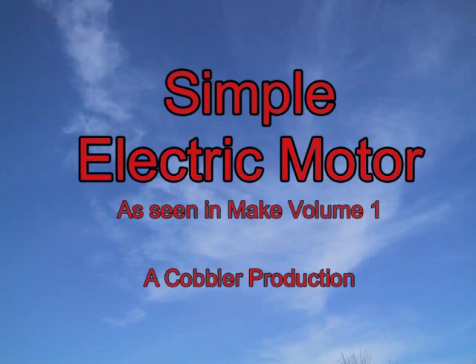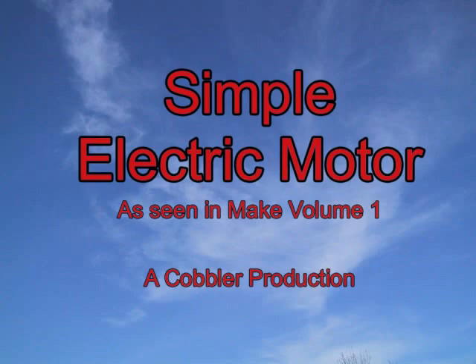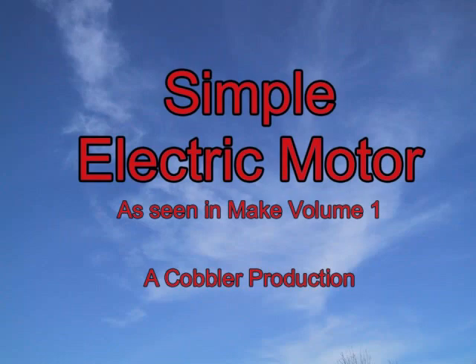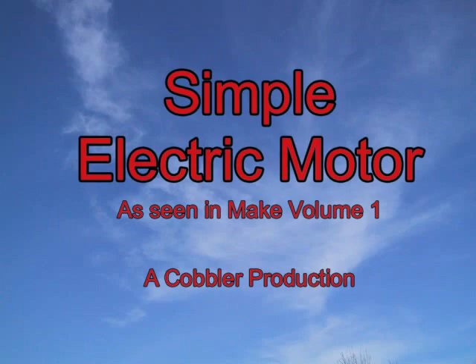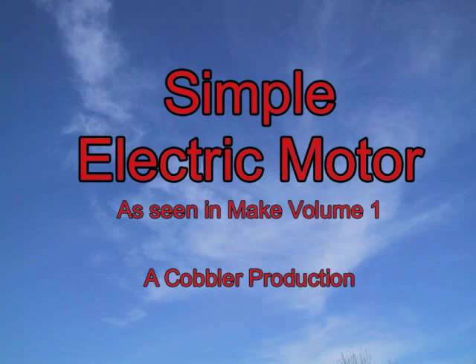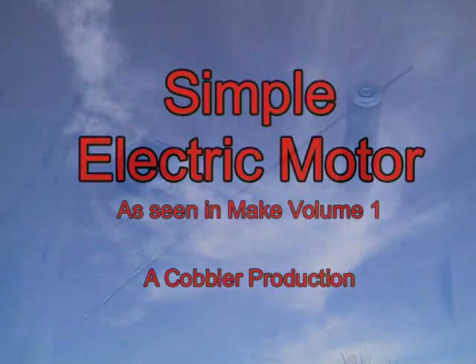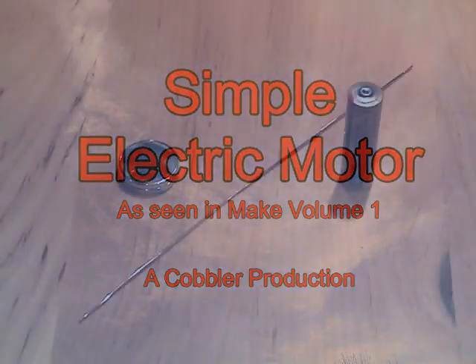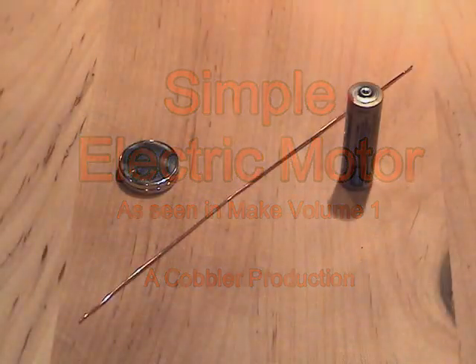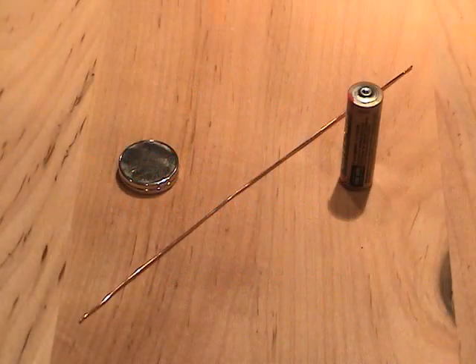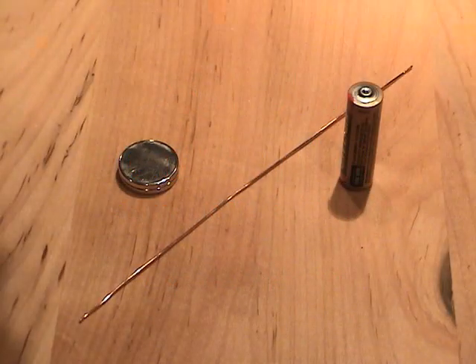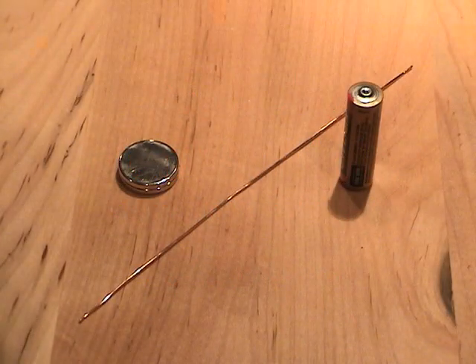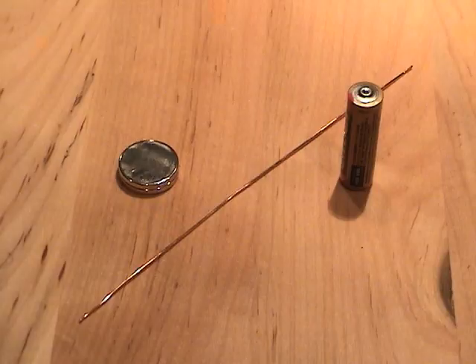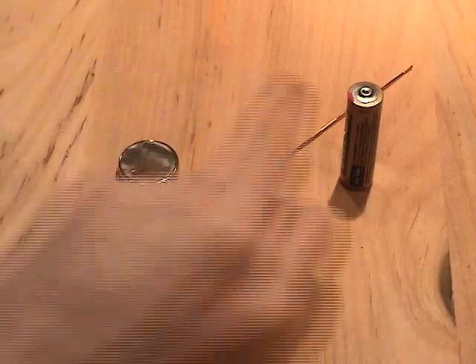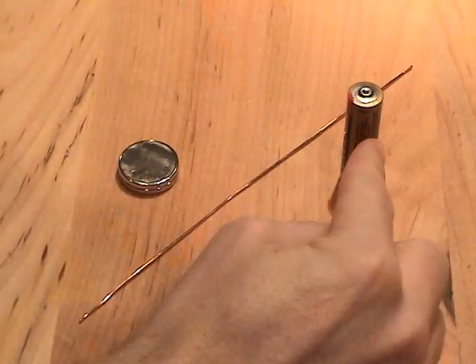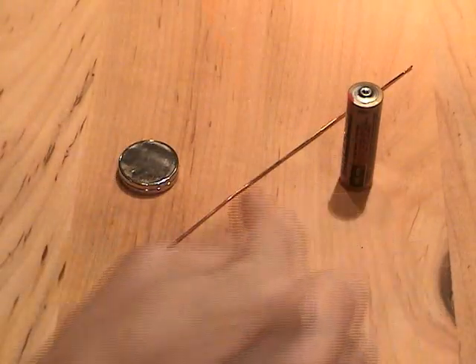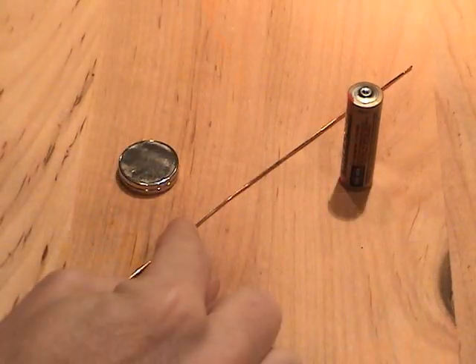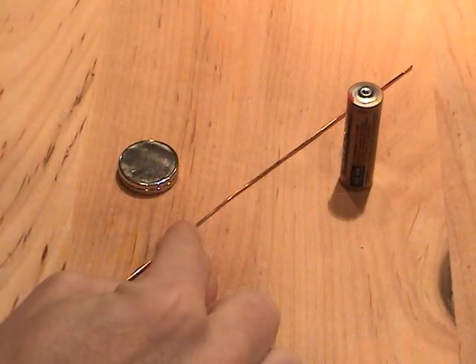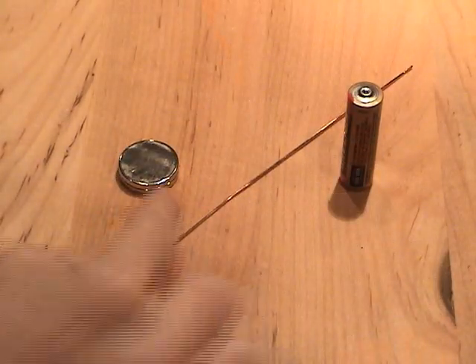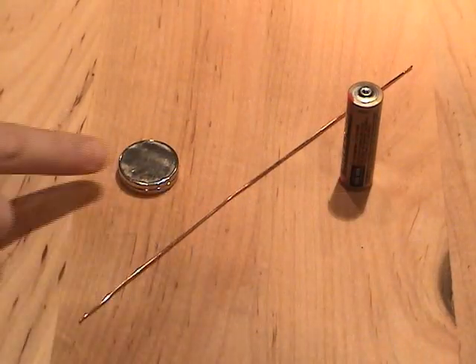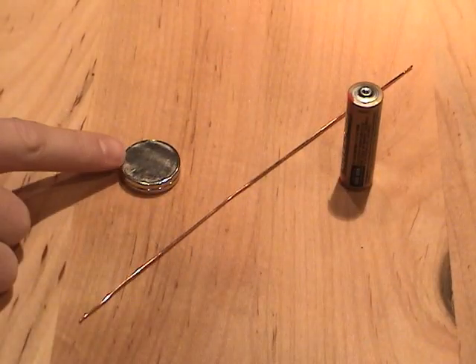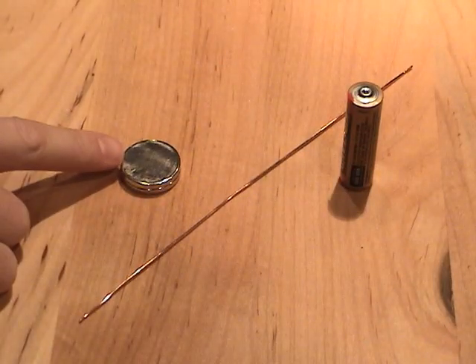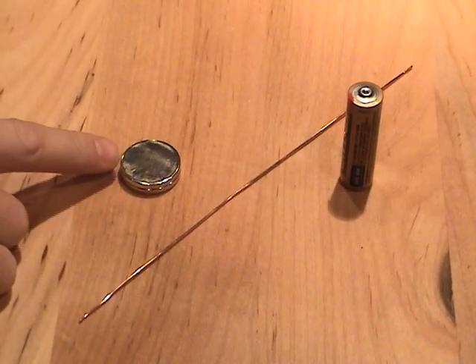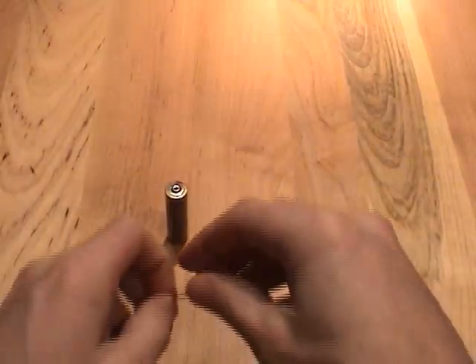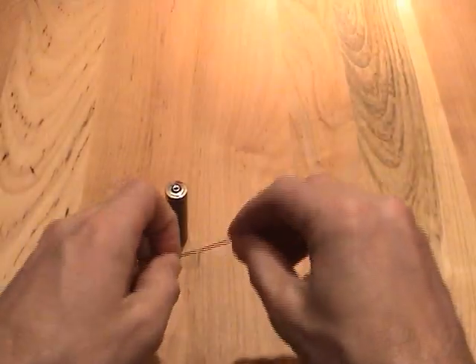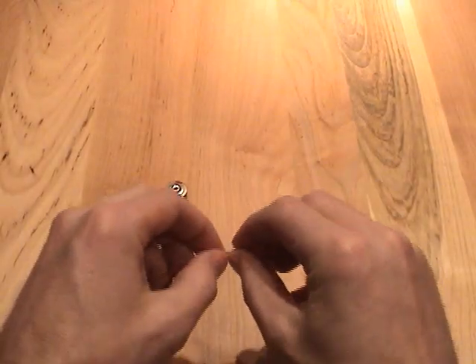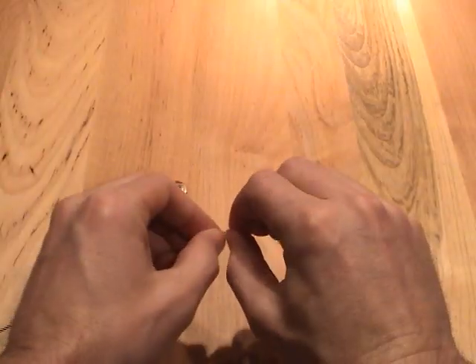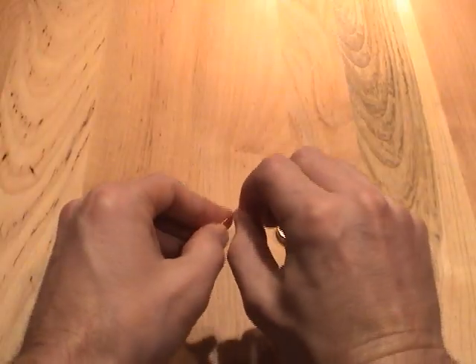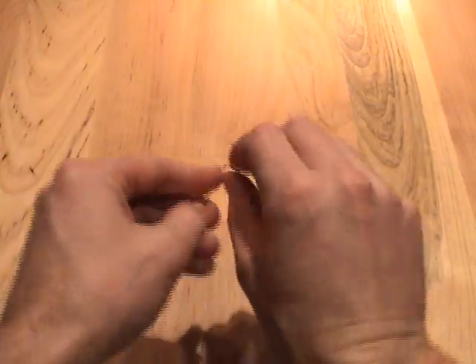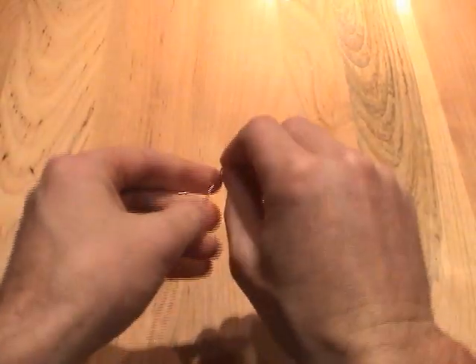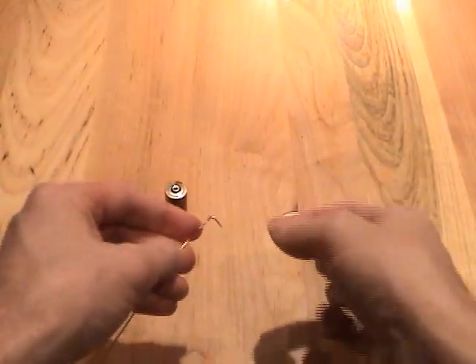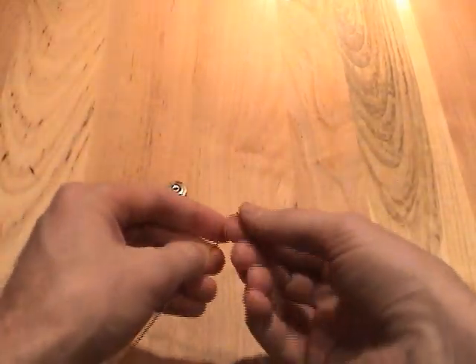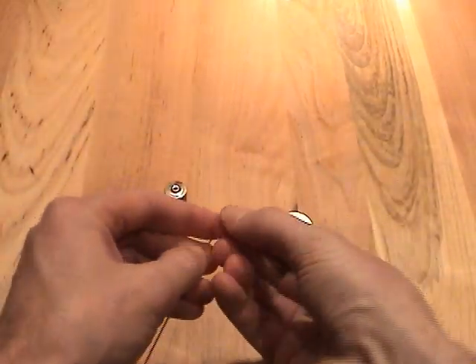In this video, I'll show you how to make a simple electric motor with nothing more than a battery, a wire, and a magnet. The first step is to bend a hook shape into one end of the wire.